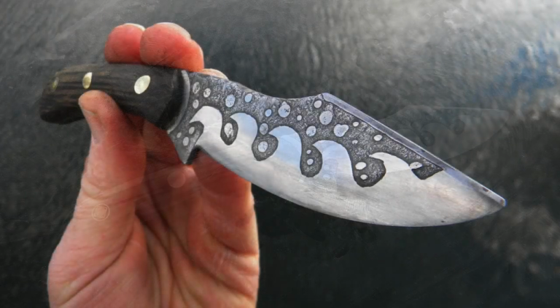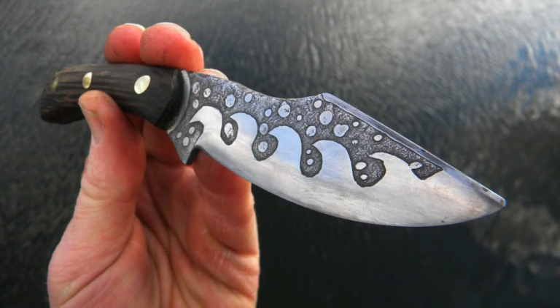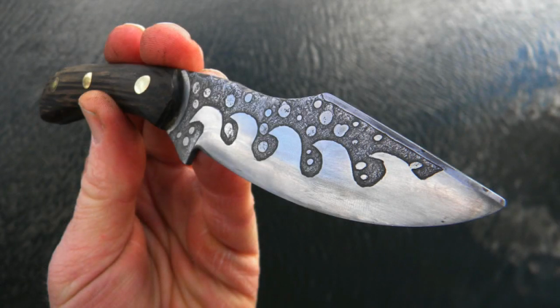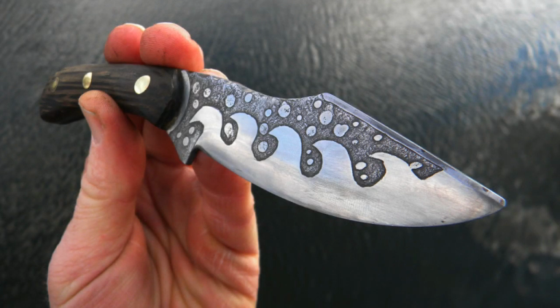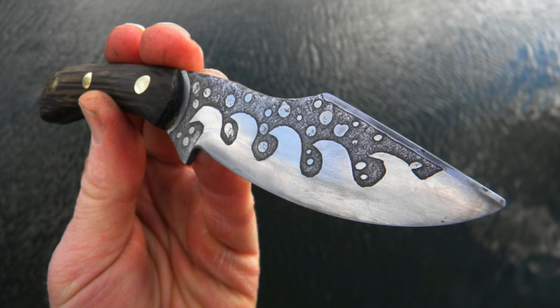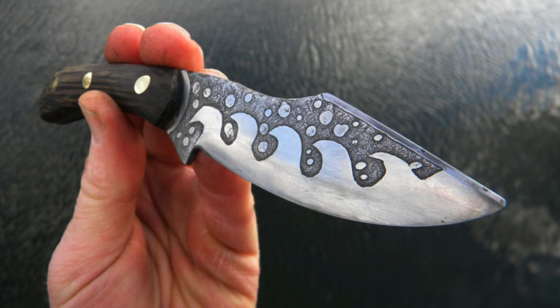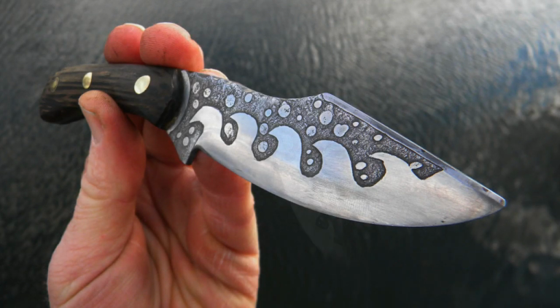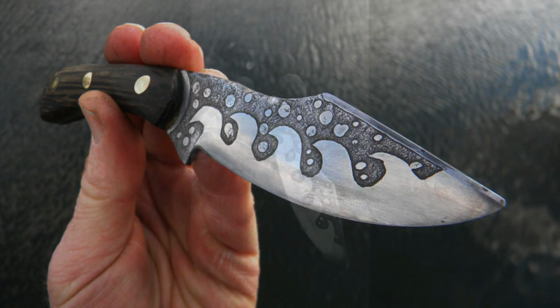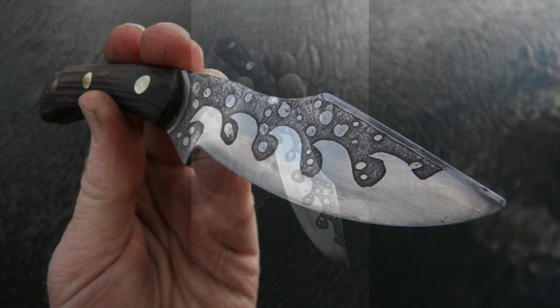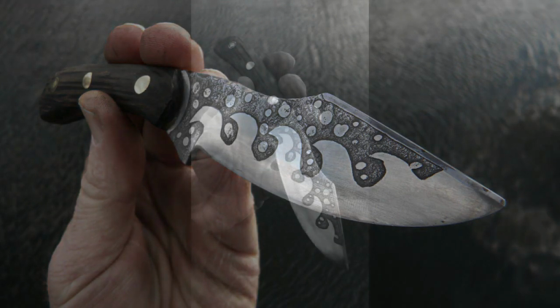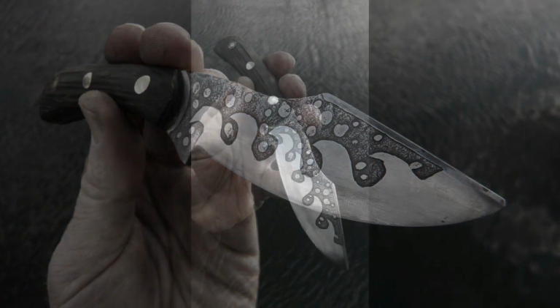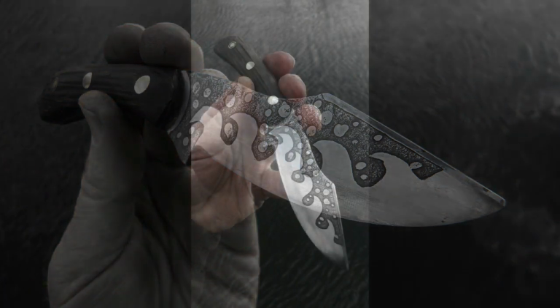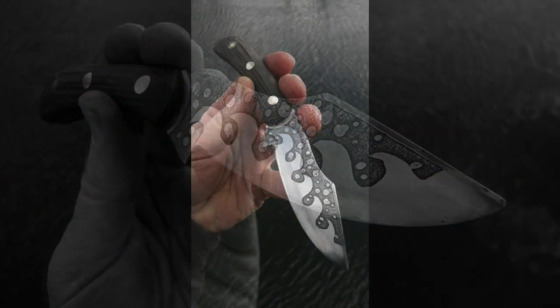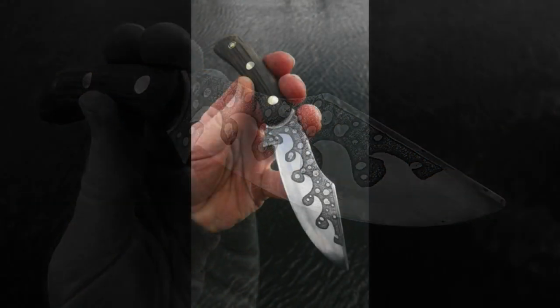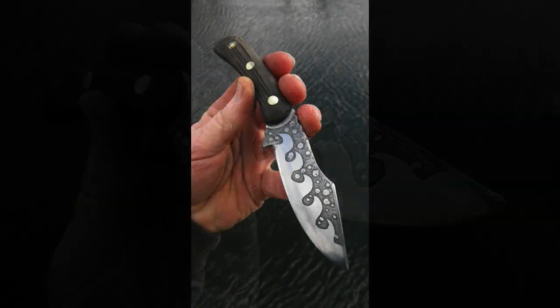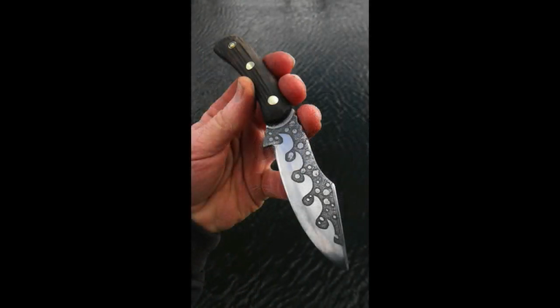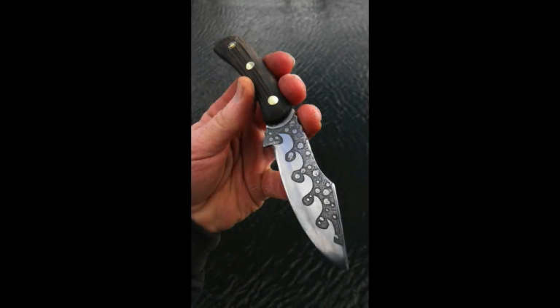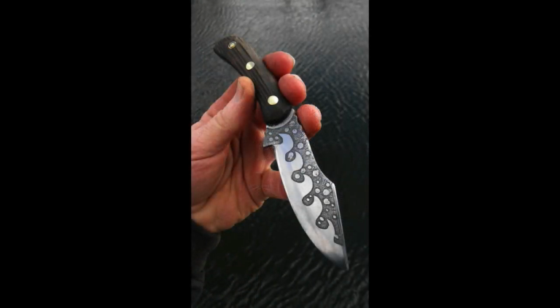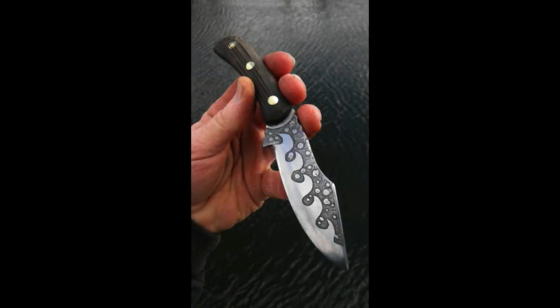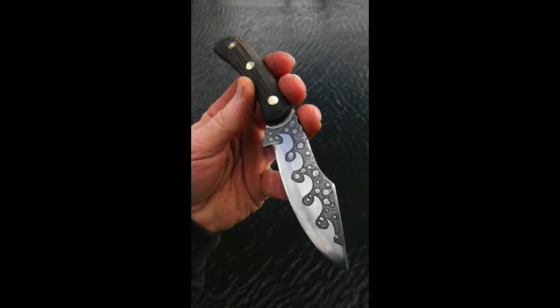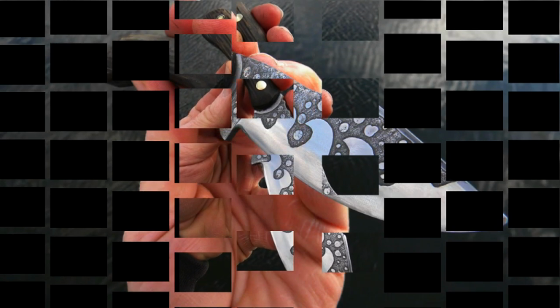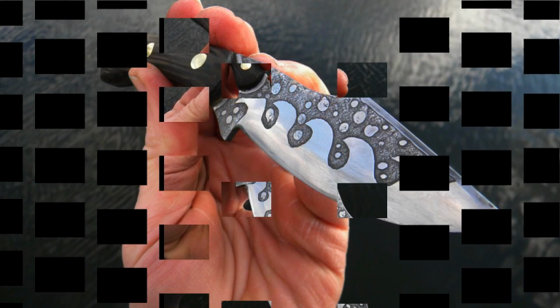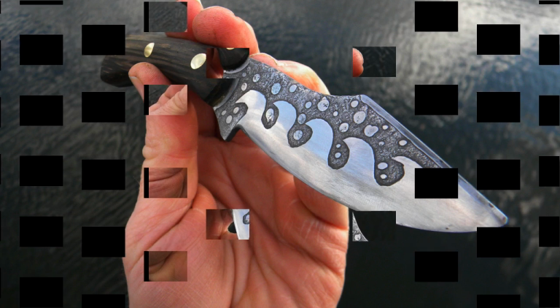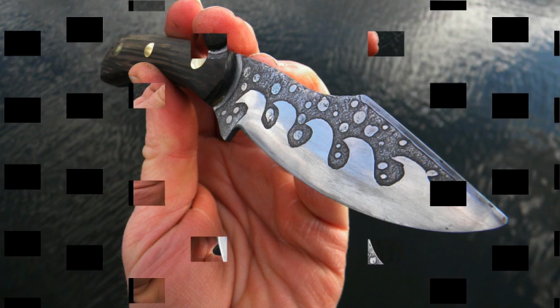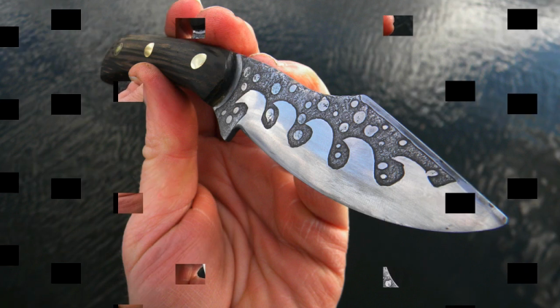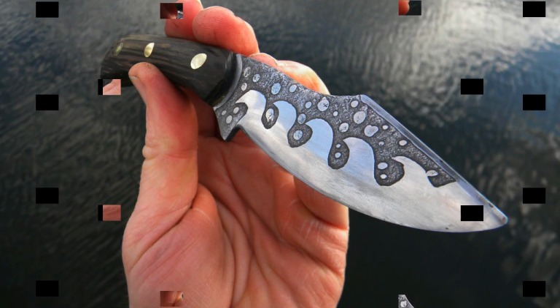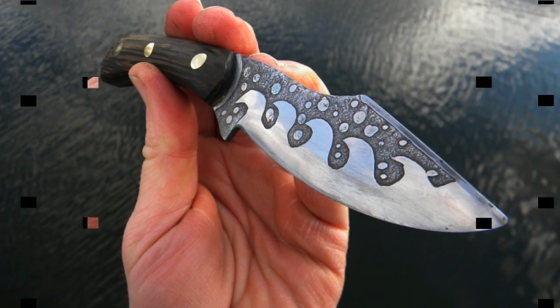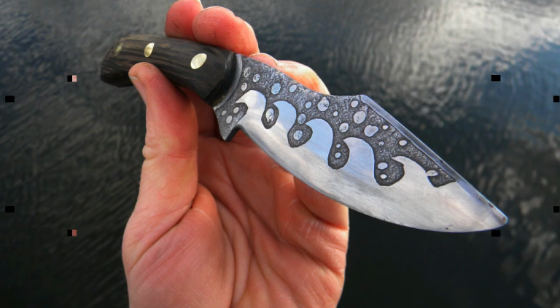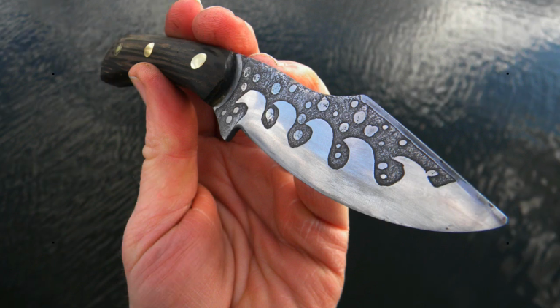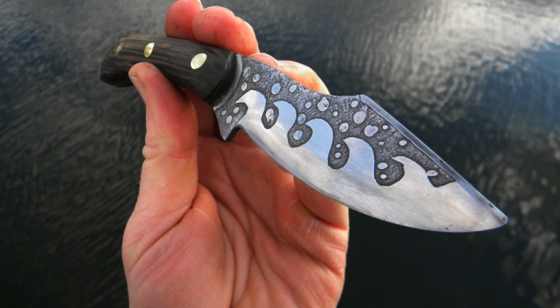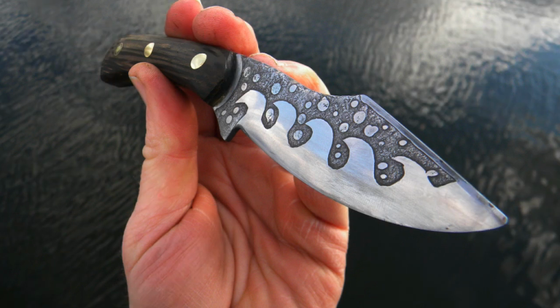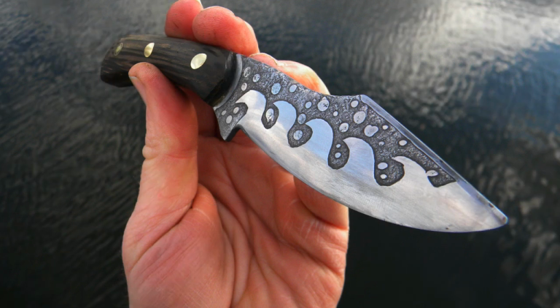You could design anything you want on here — it just depends on your artistic ability. A very easy etching process that enhances almost any plain blade into something that's definitely not plain anymore. I hope you enjoyed the video. Please check us out on the web at DIYEasyCrafts.com. If you liked this video, please give it a thumbs up and subscribe to this YouTube channel.